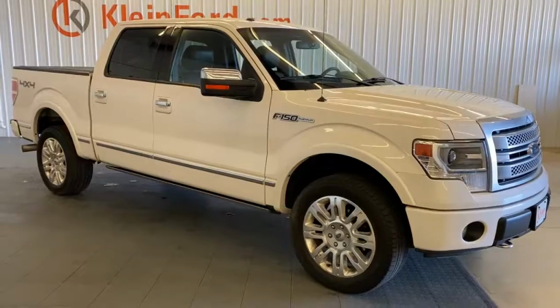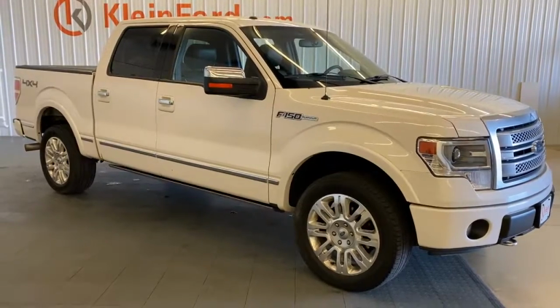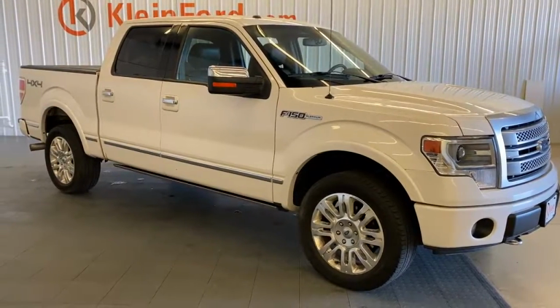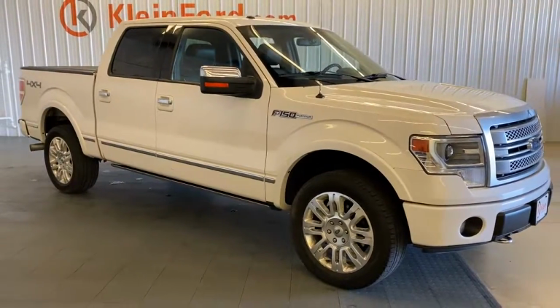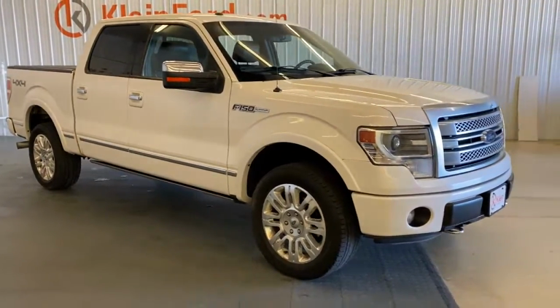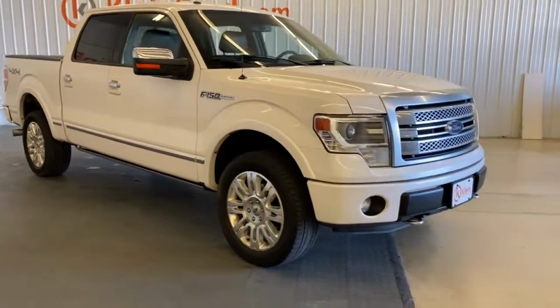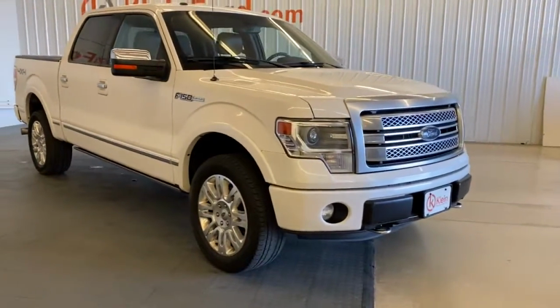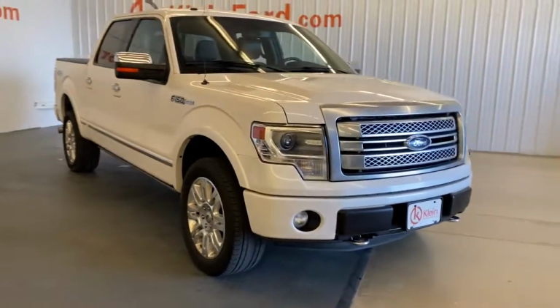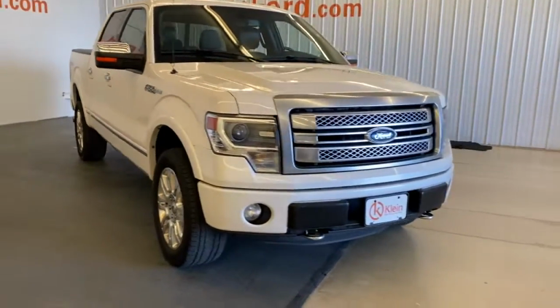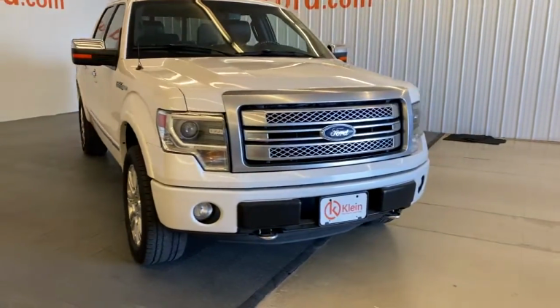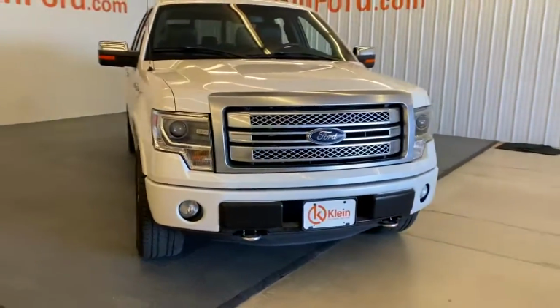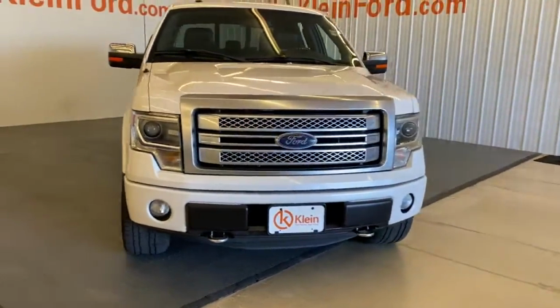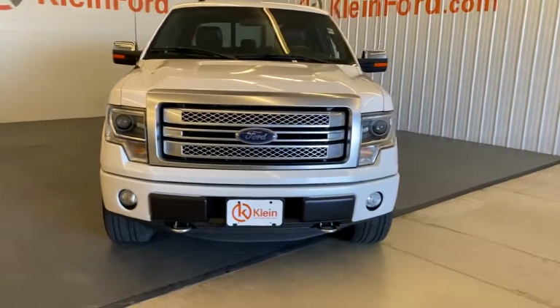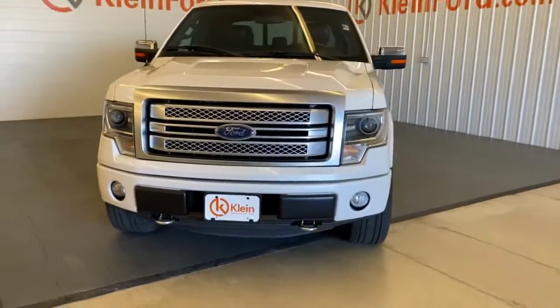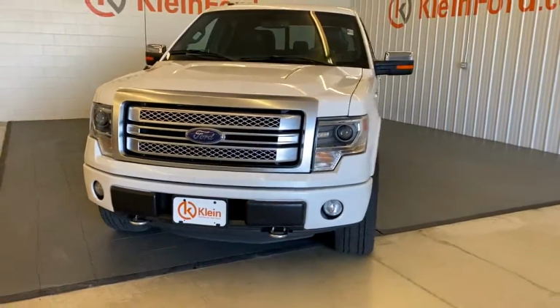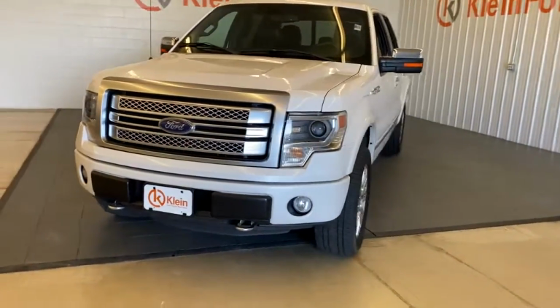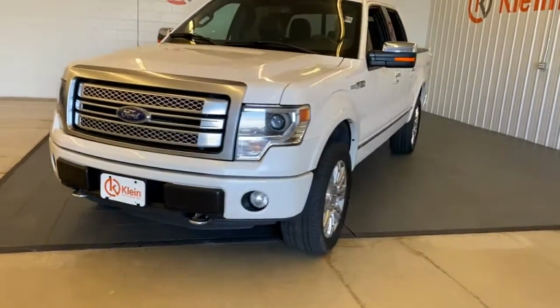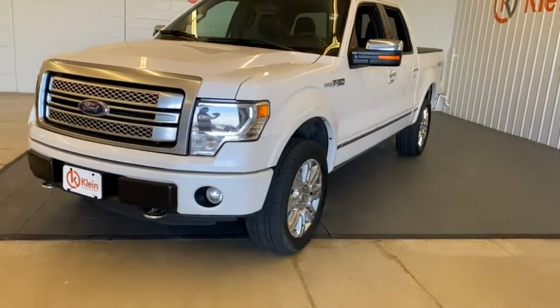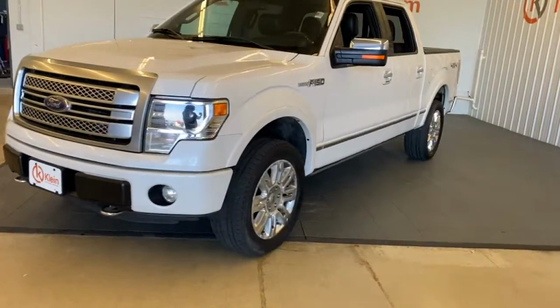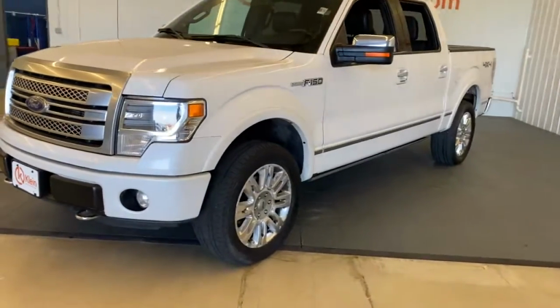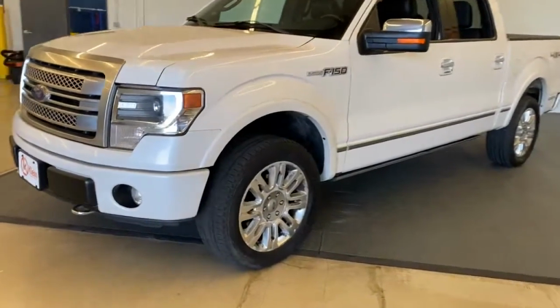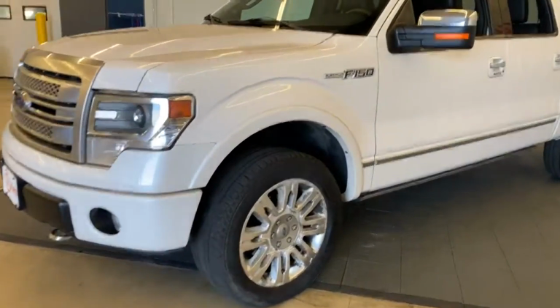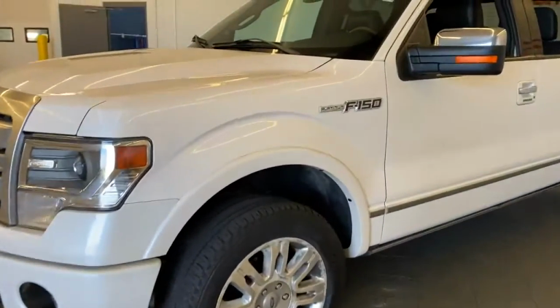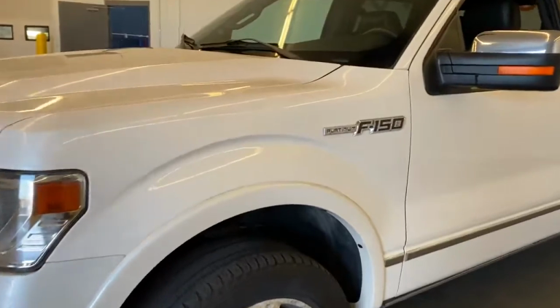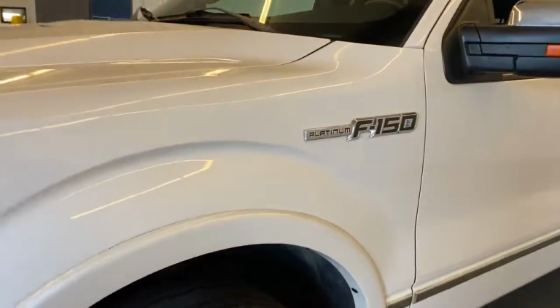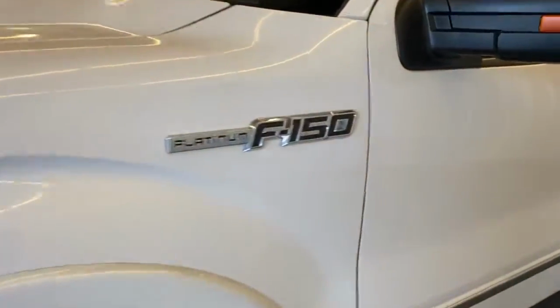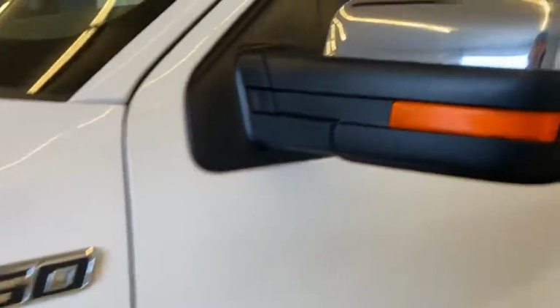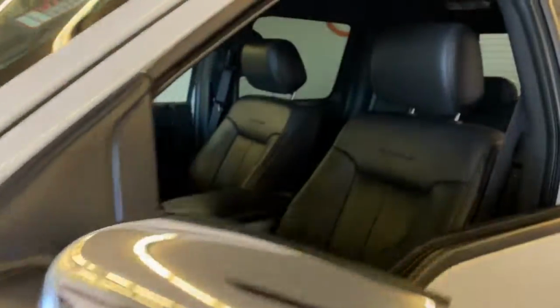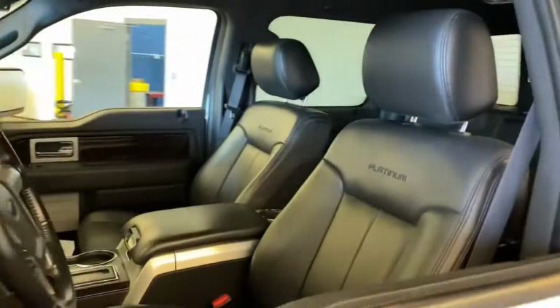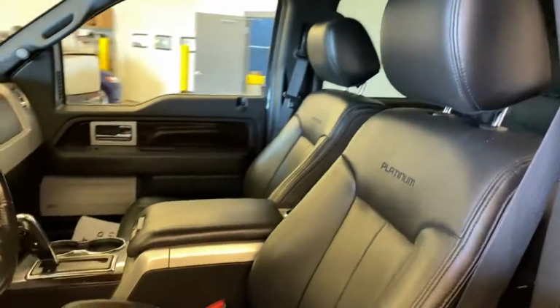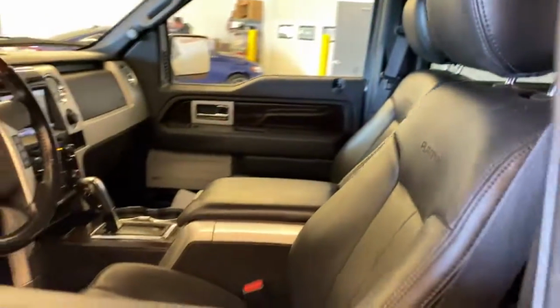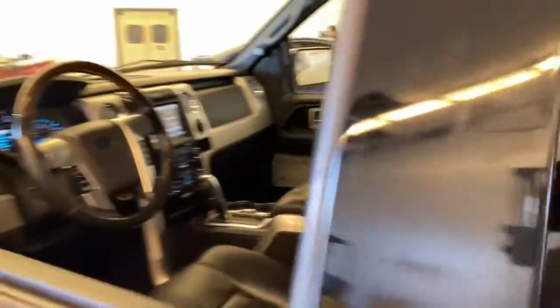You will be amazed by this 2013 Ford F-150. With less than 150,000 miles on the odometer, this vehicle stands out from the rest. Take a closer look at this full-size F-150.